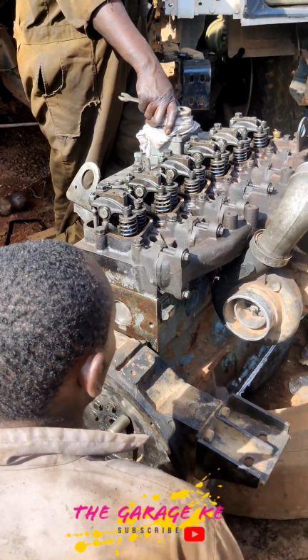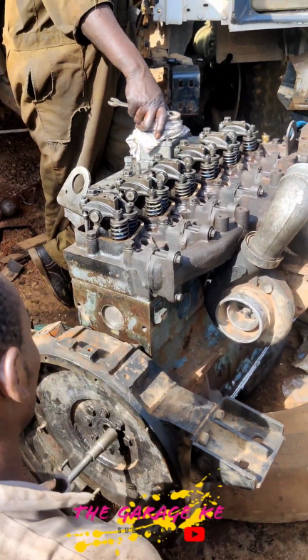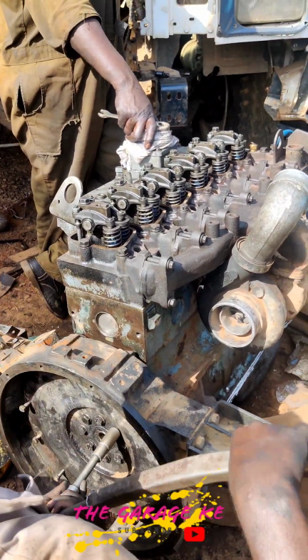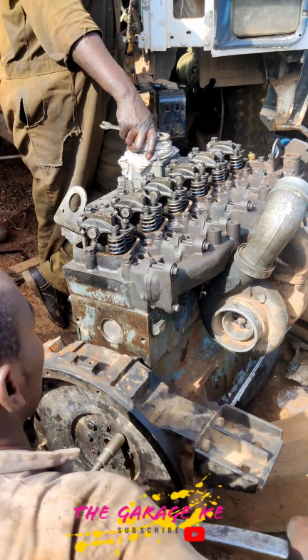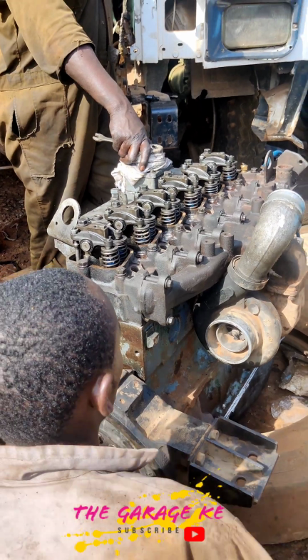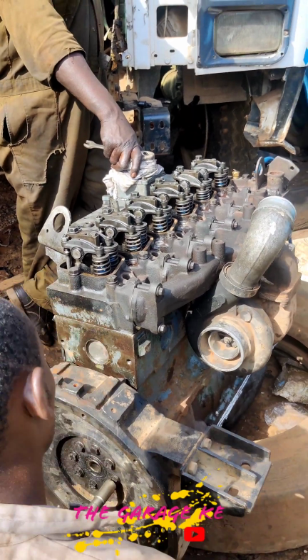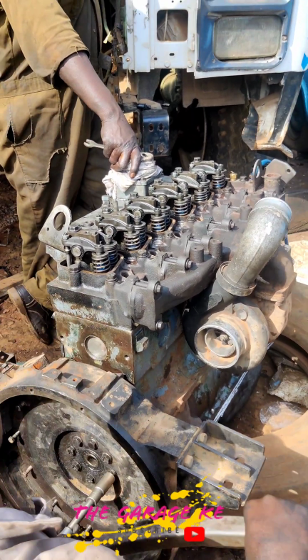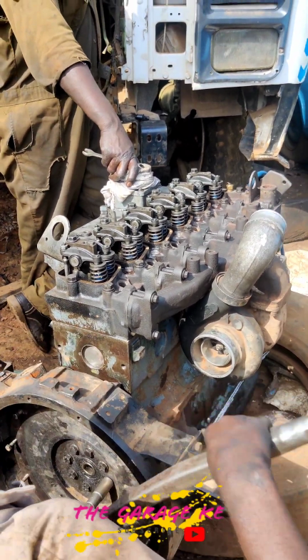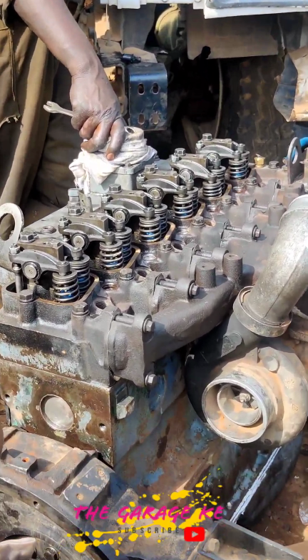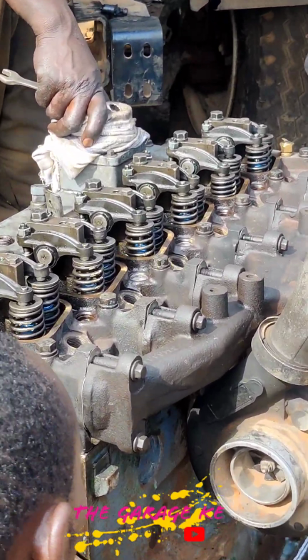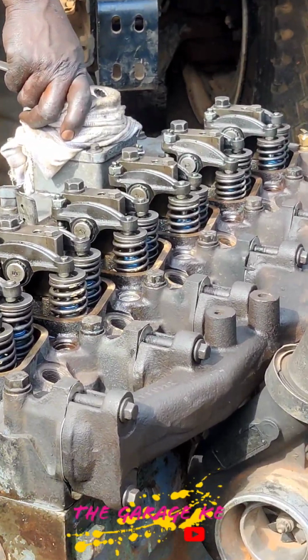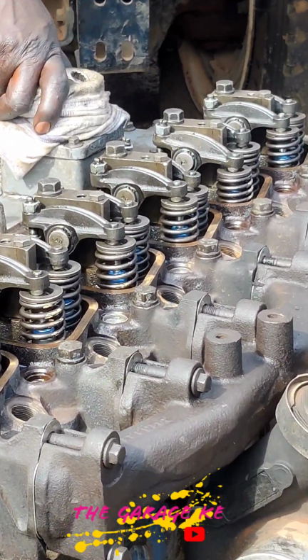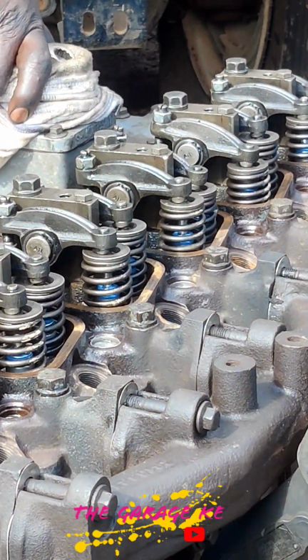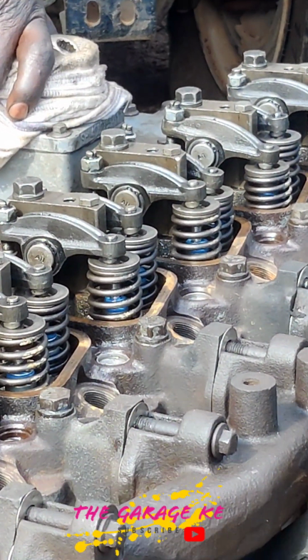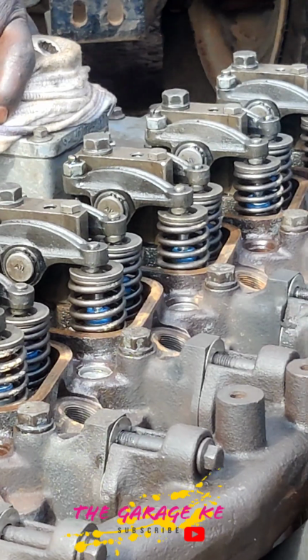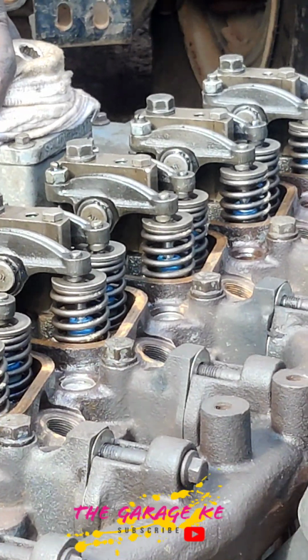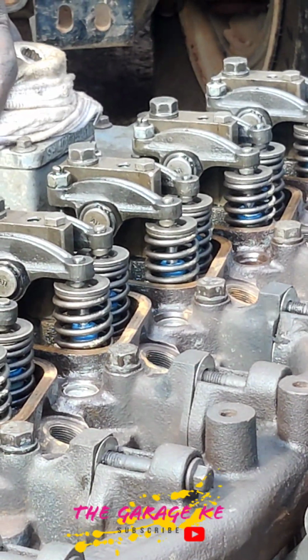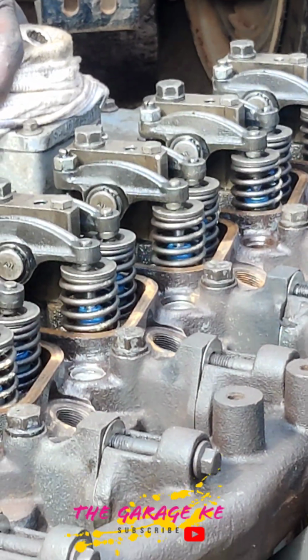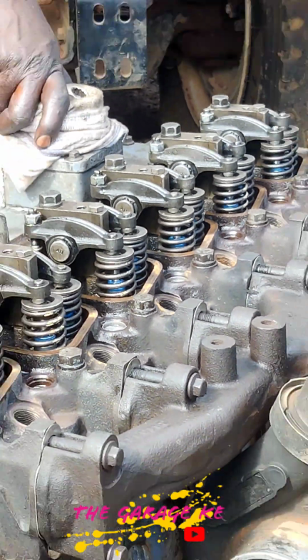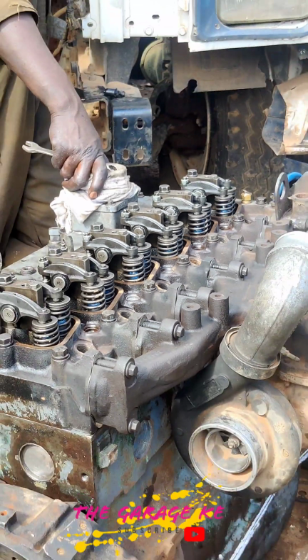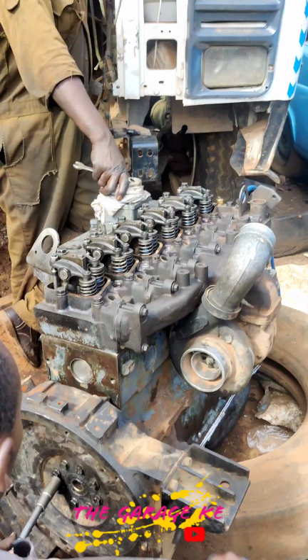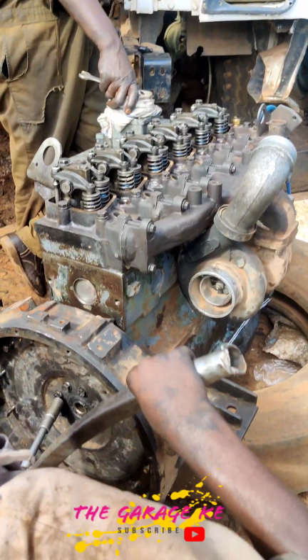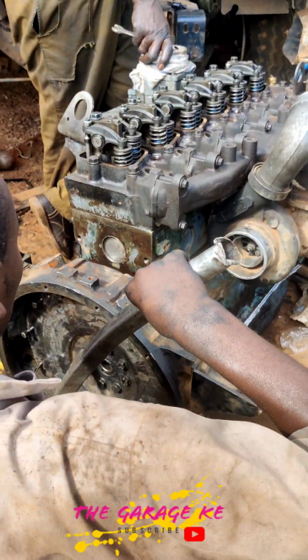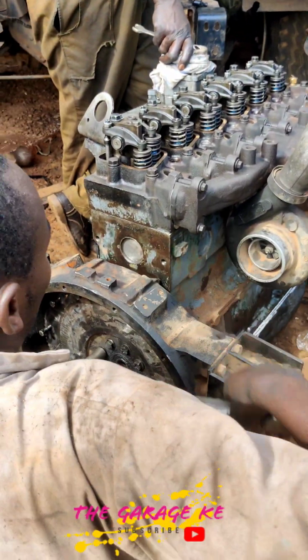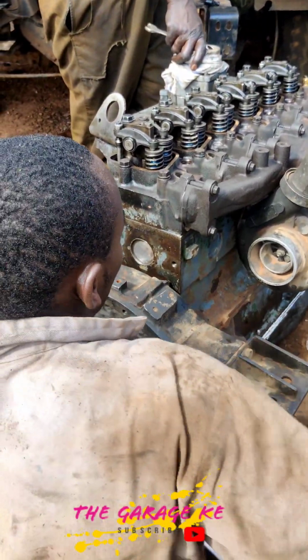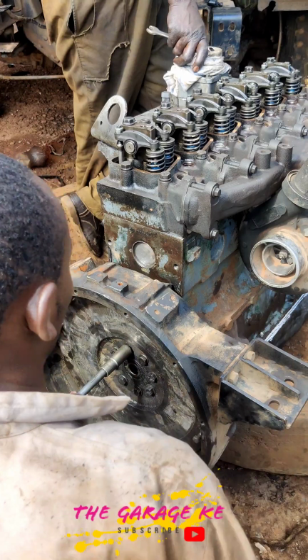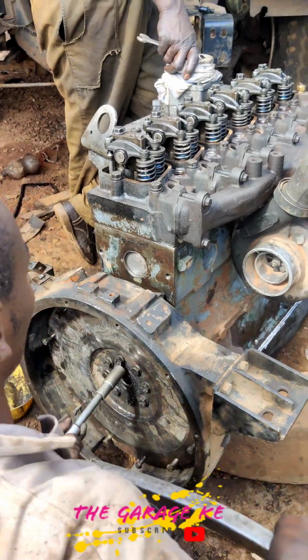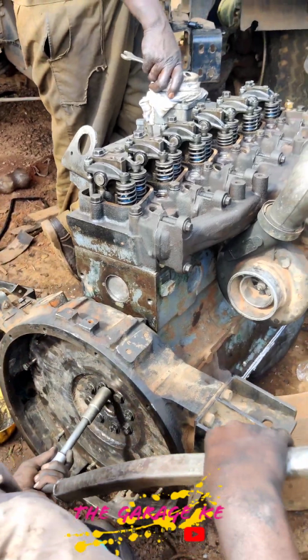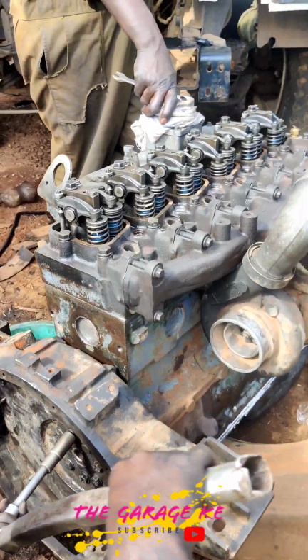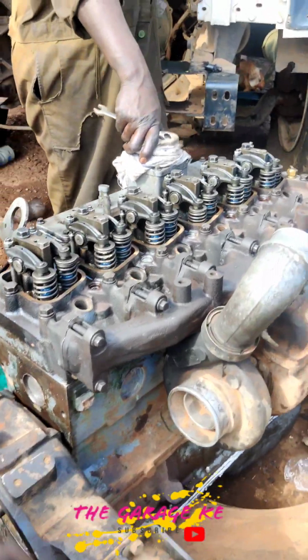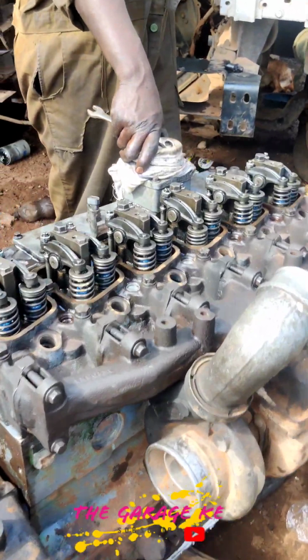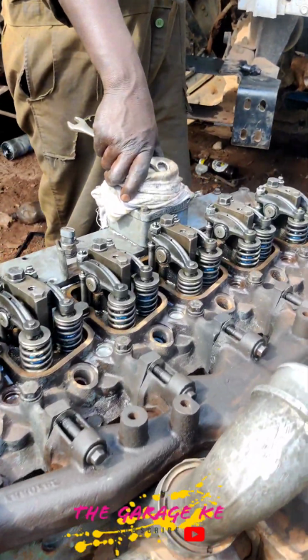This article covers what feeler gauges are, the various types that exist, the gauge sizes, and provides some examples of typical uses for these instruments. To learn more about other varieties of gauges, see the related guide covering the types of gauges.